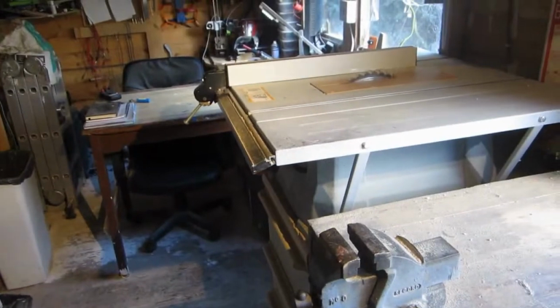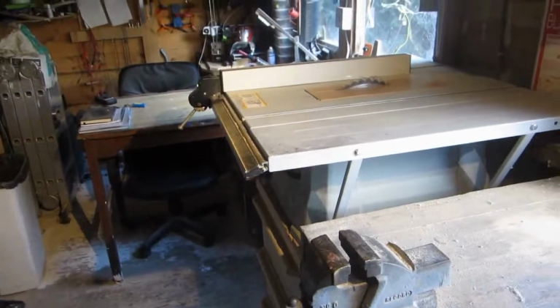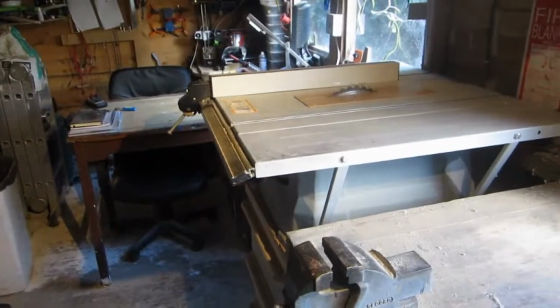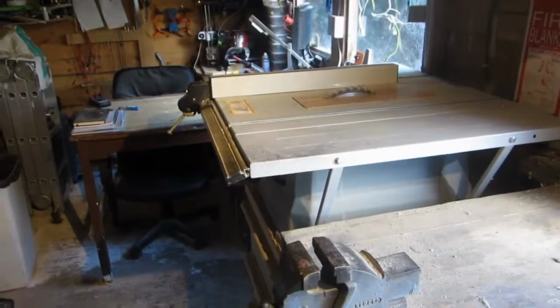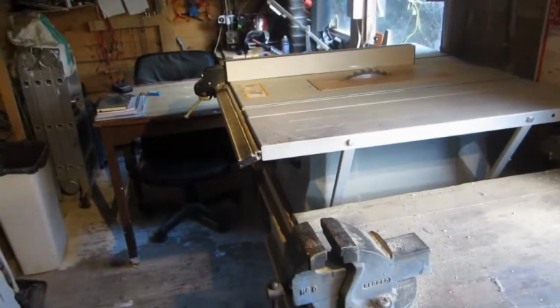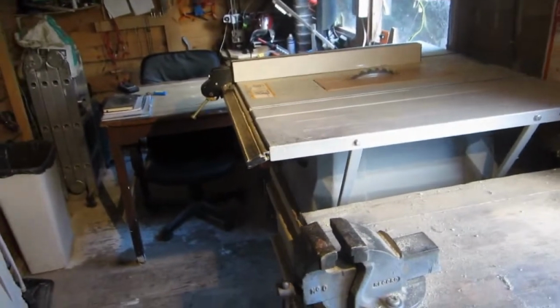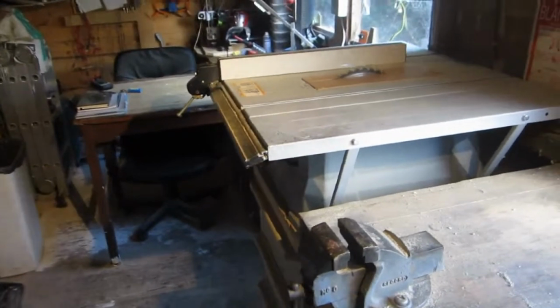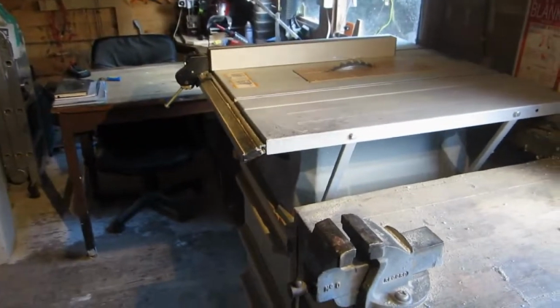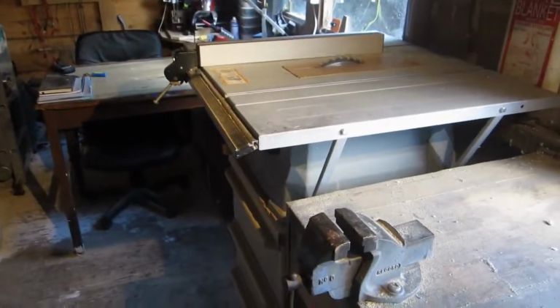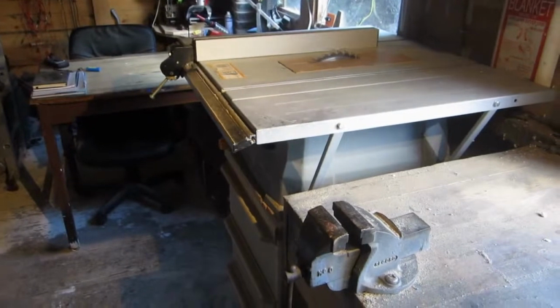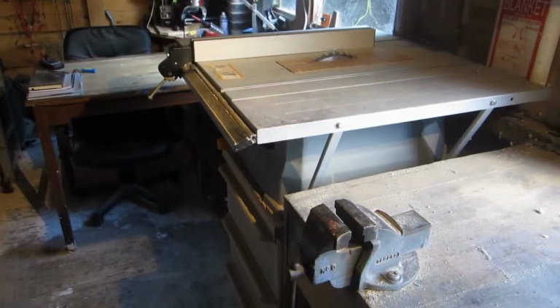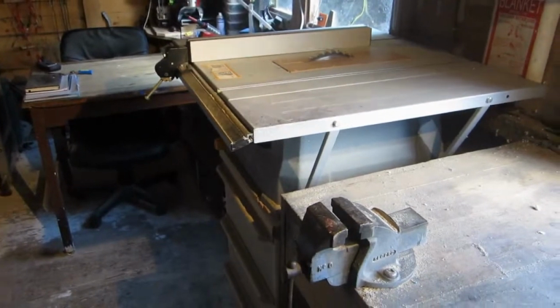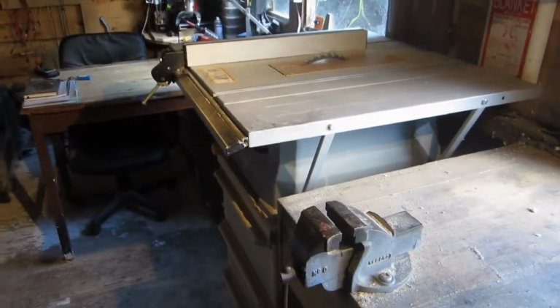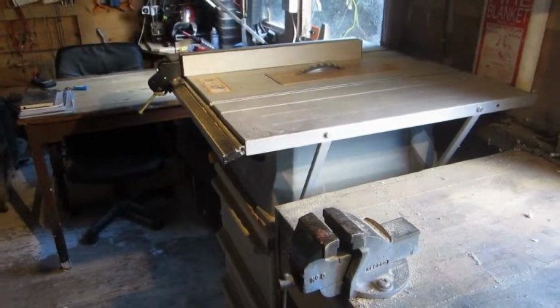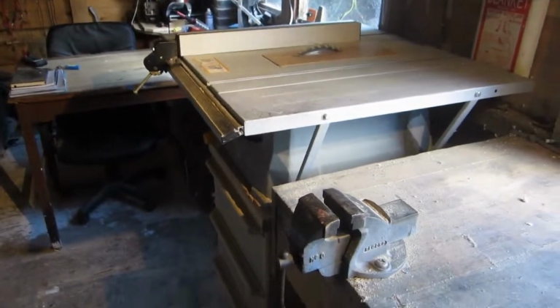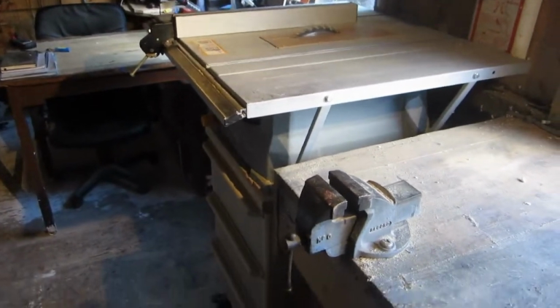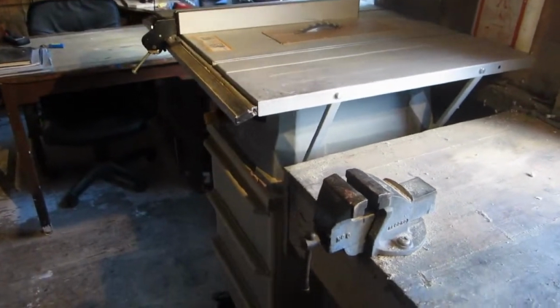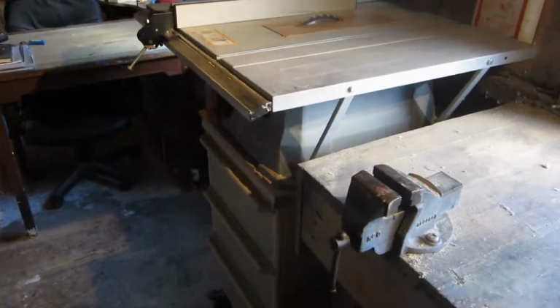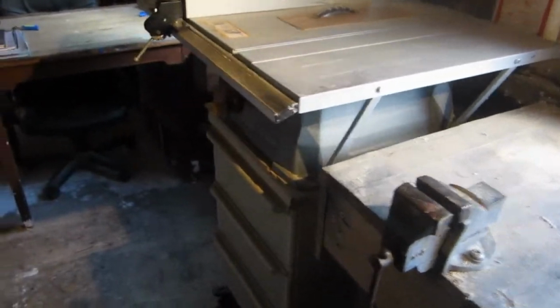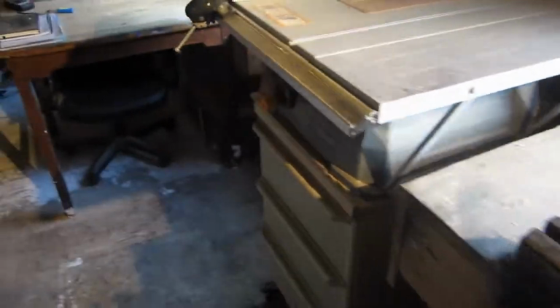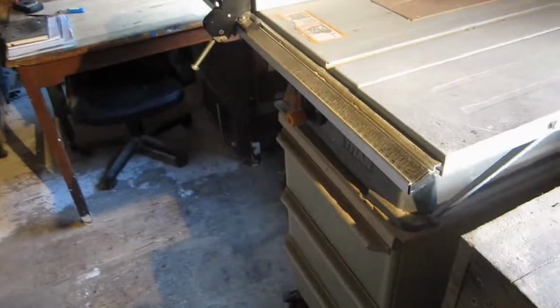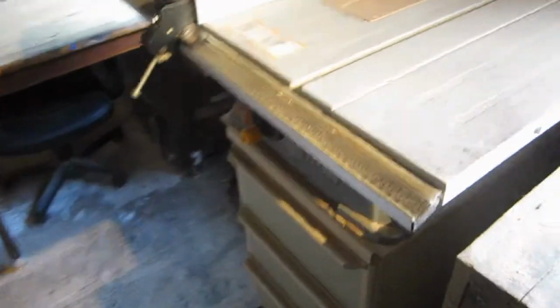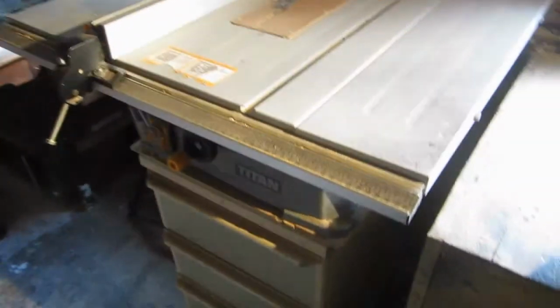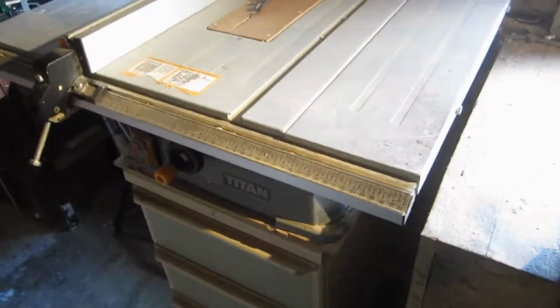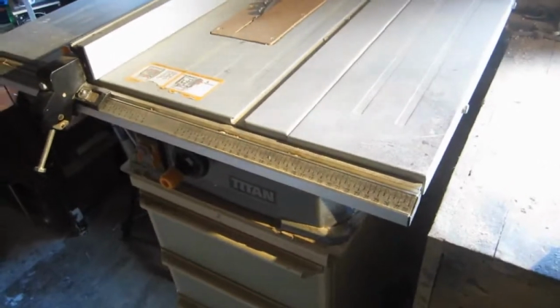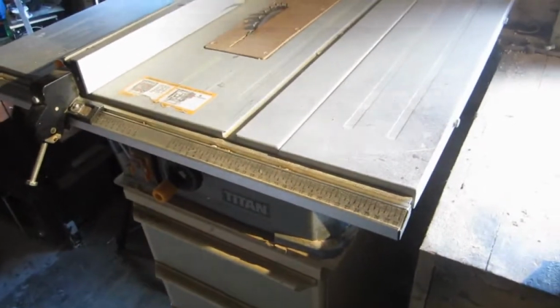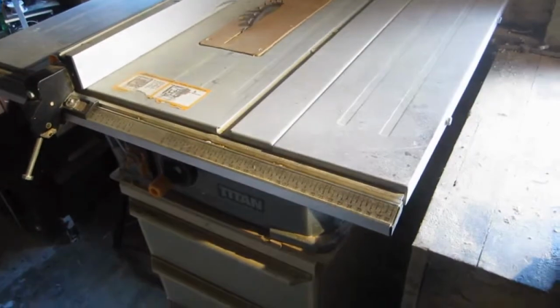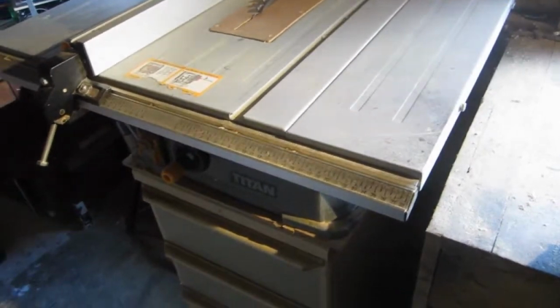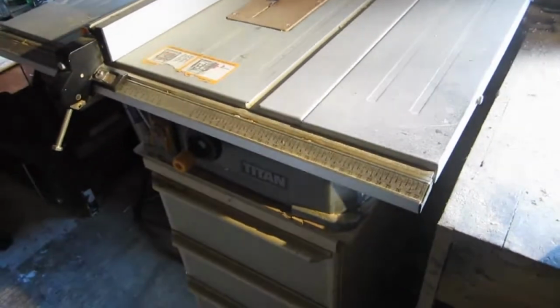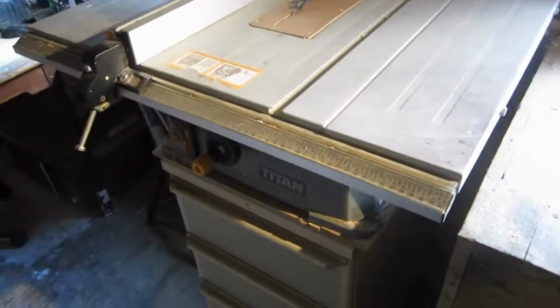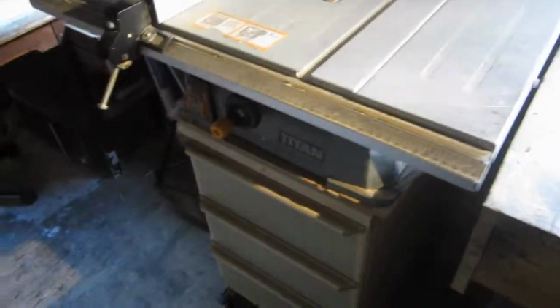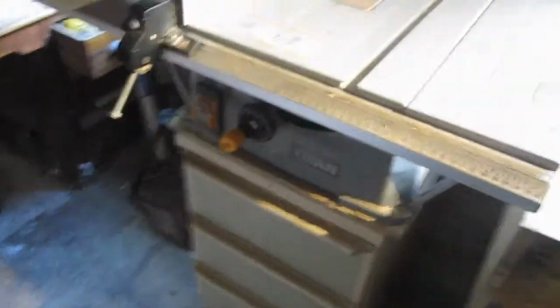Hello and welcome to another video by George's Shed. Today is only going to be a short video, but I thought I'd show off this table saw stand that I made because it's fairly clever and I think it does quite a good job.